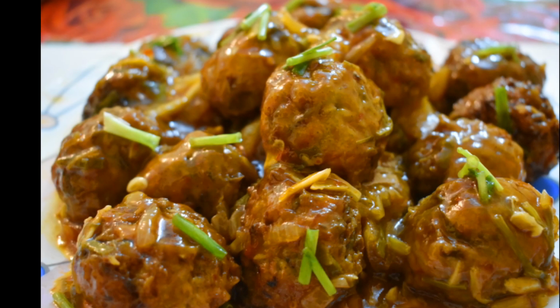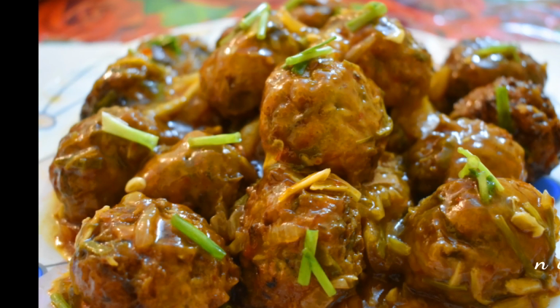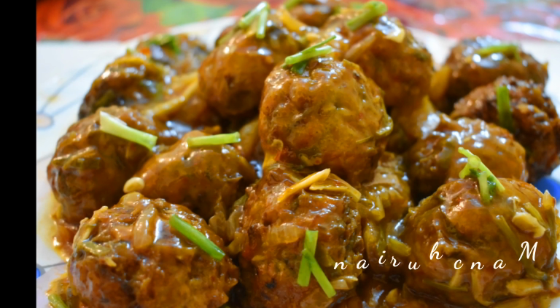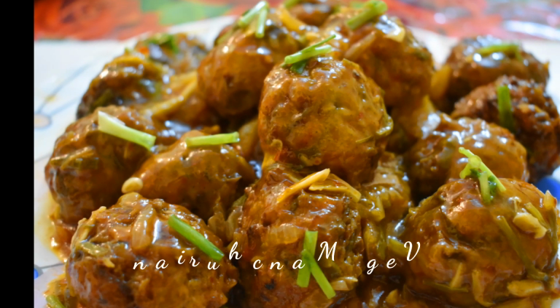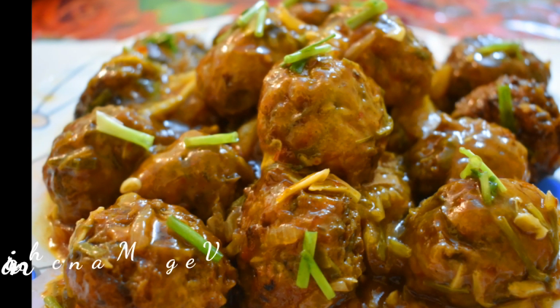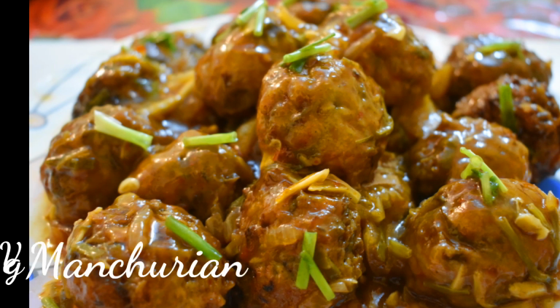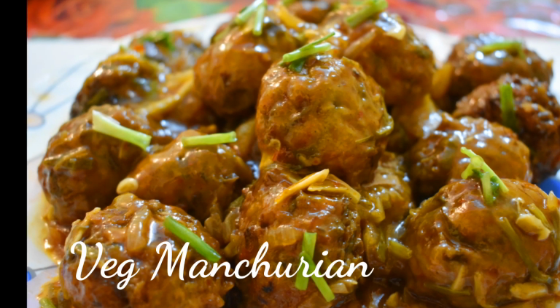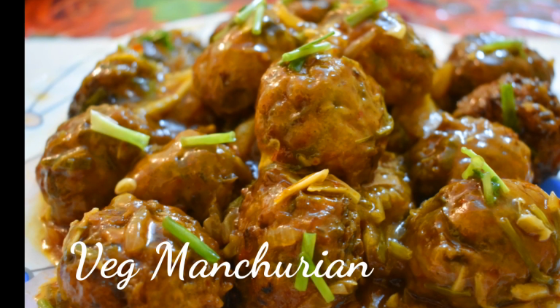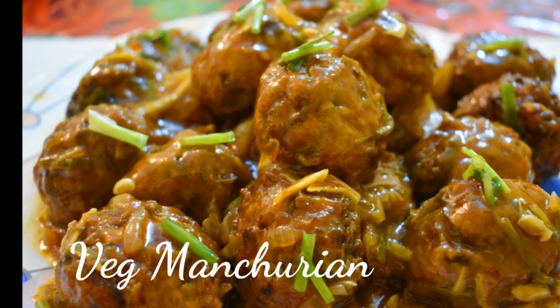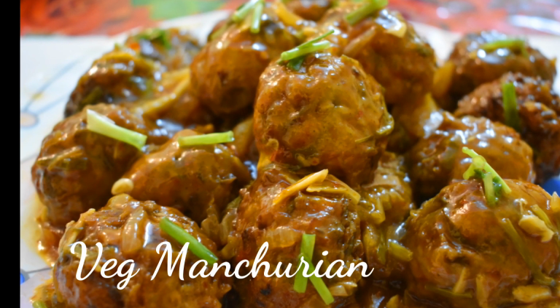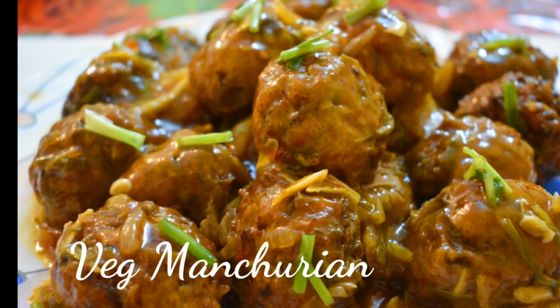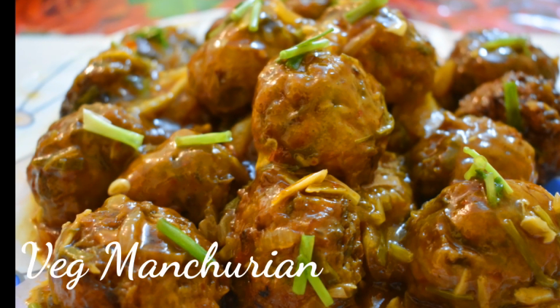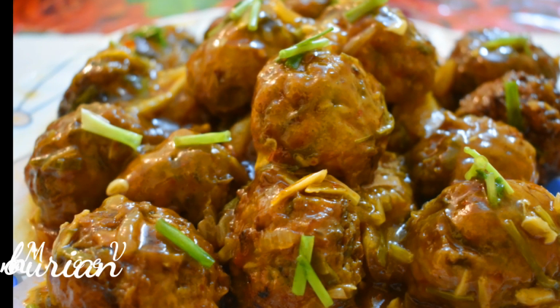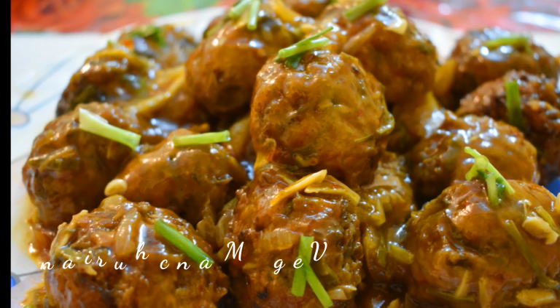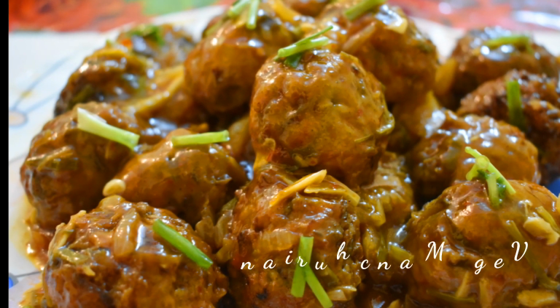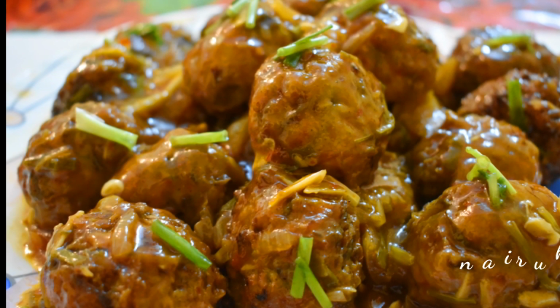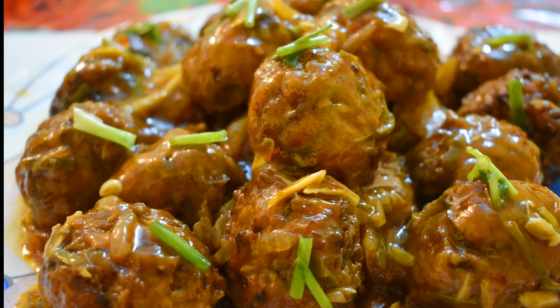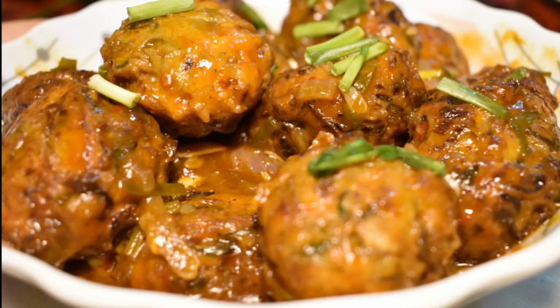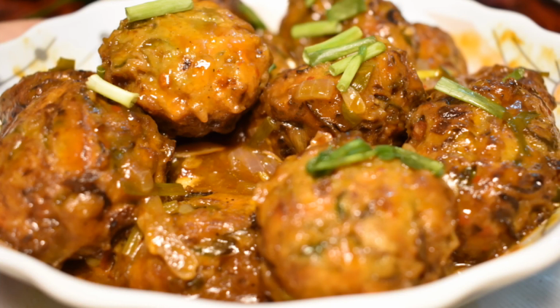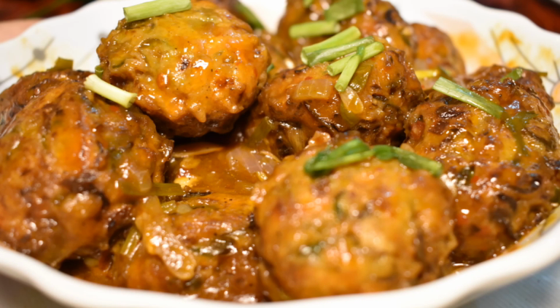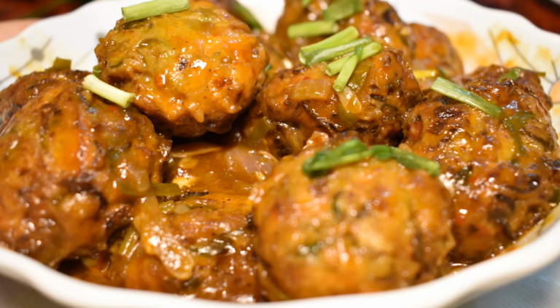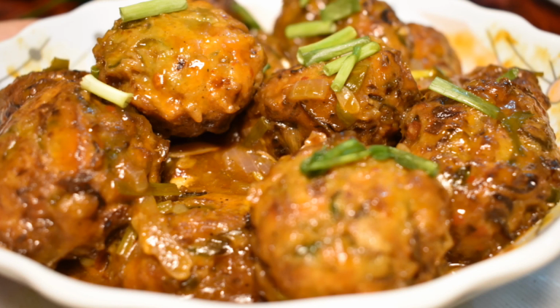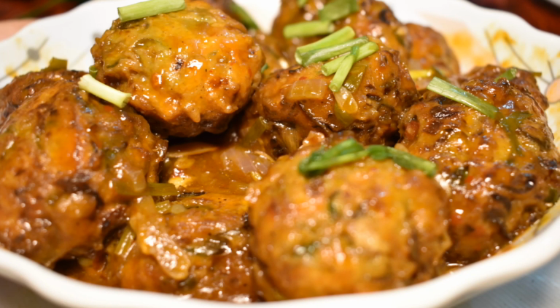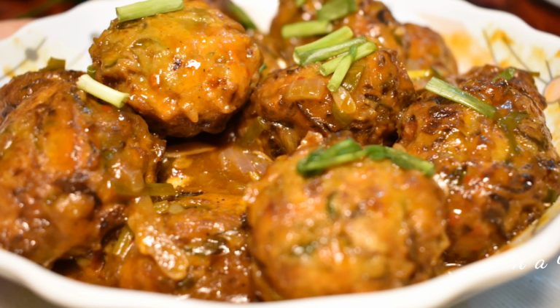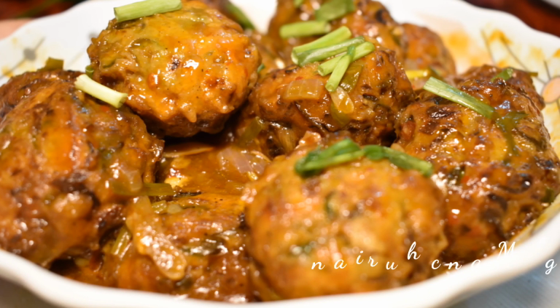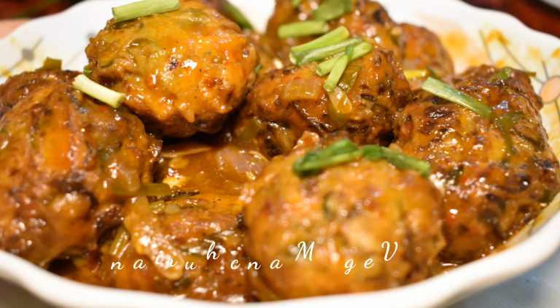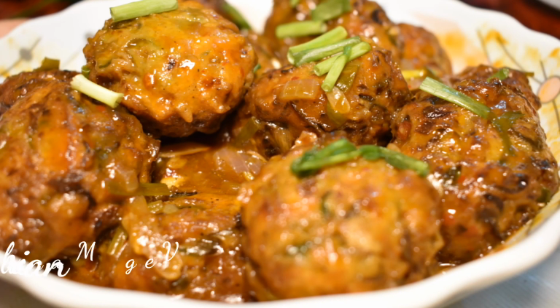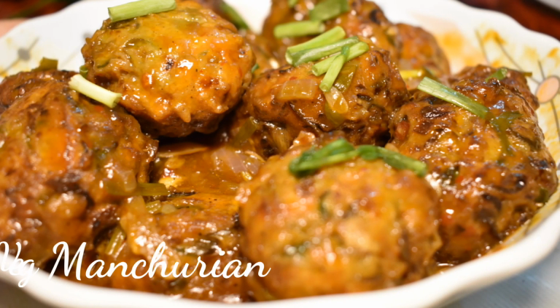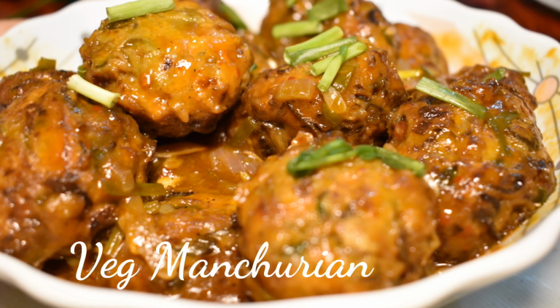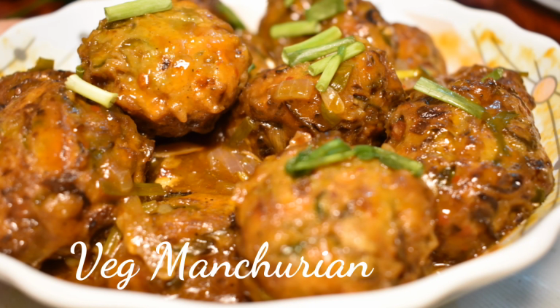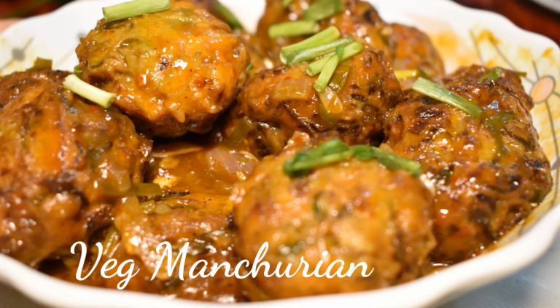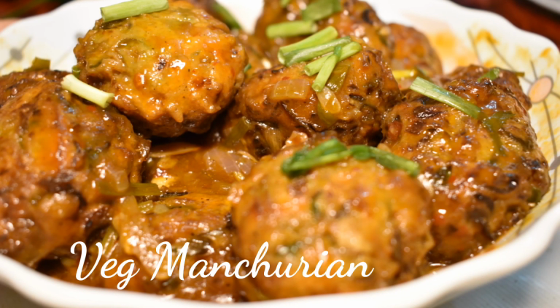Hello everyone! Today I am going to show you how to make veg manchurian restaurant style. It is a super hot and spicy dish. So let's start friends.